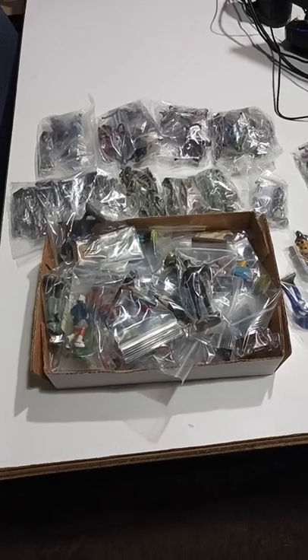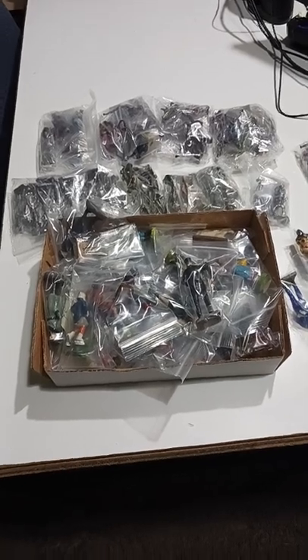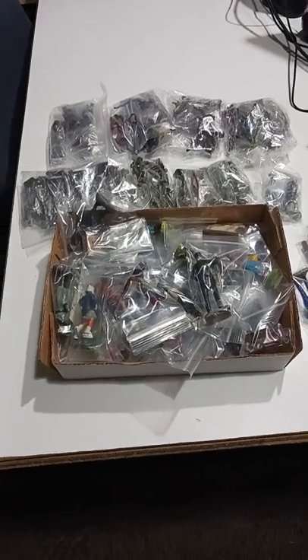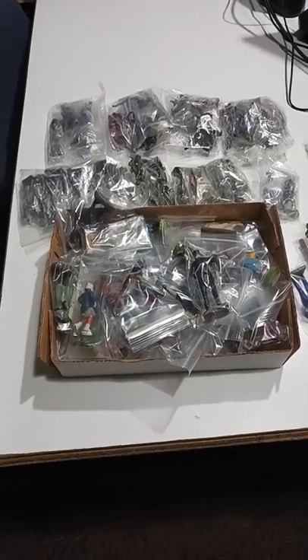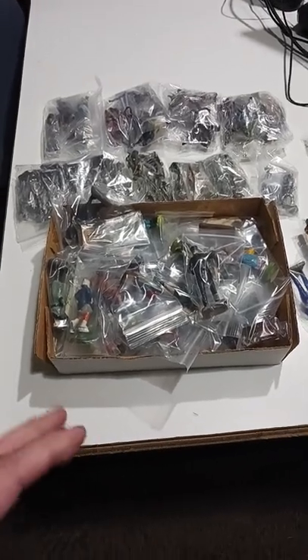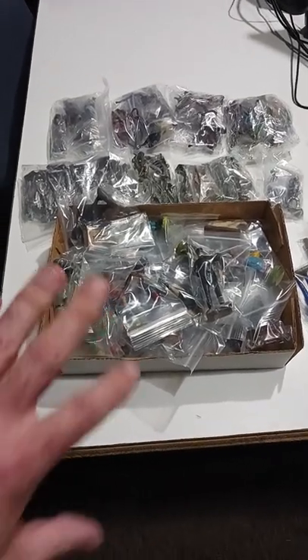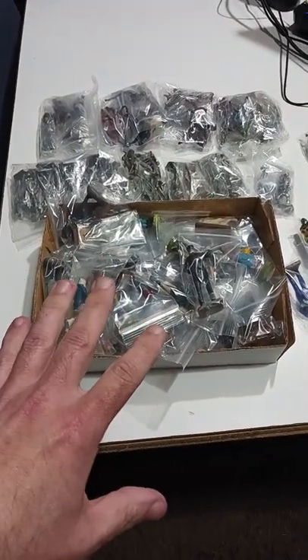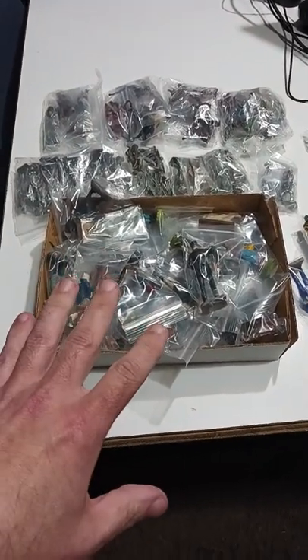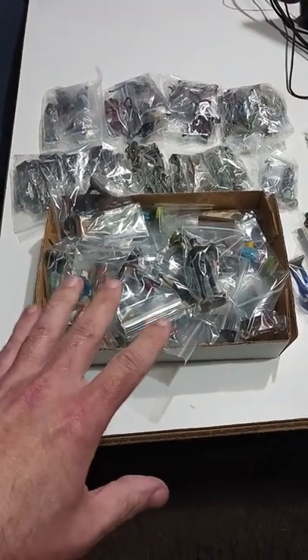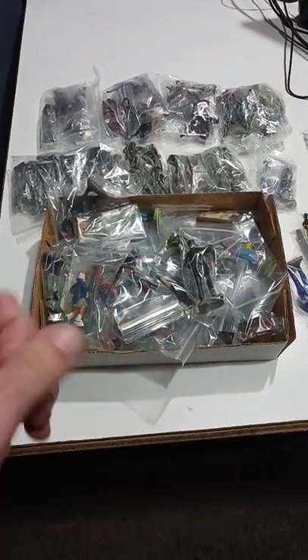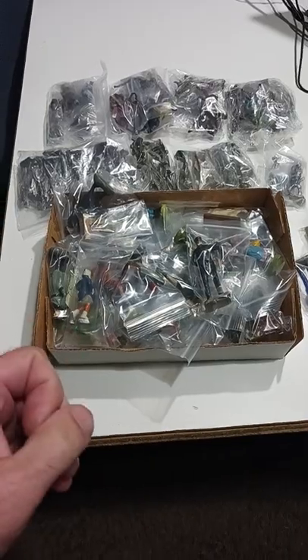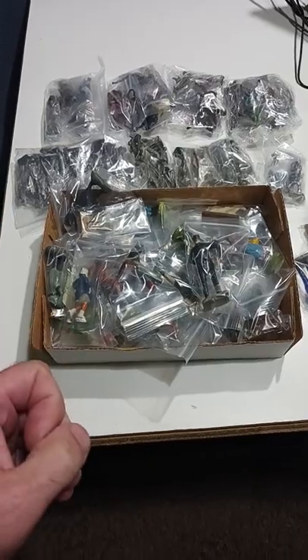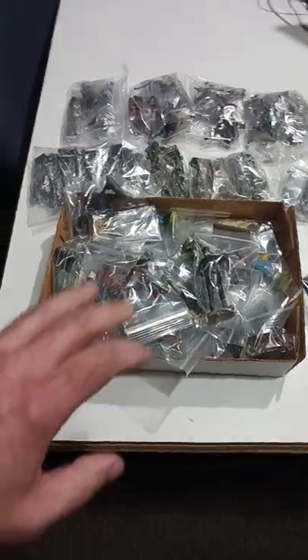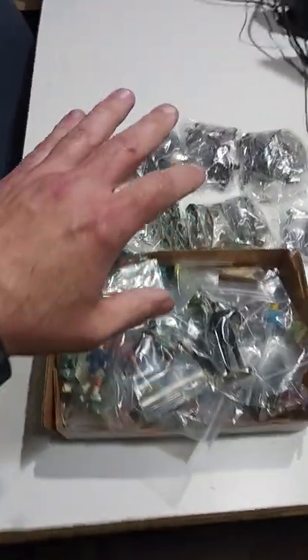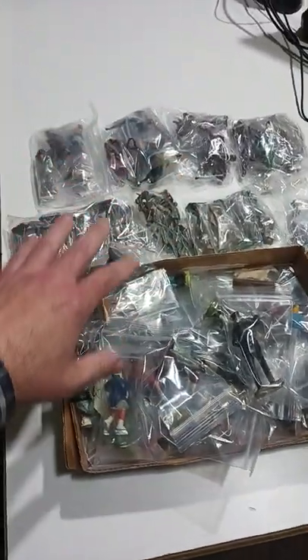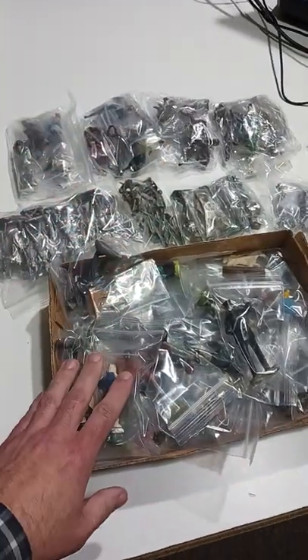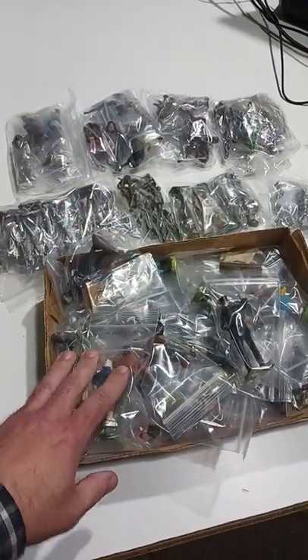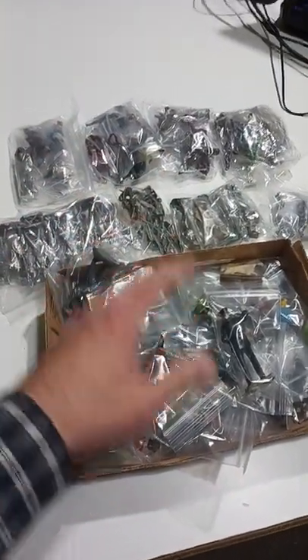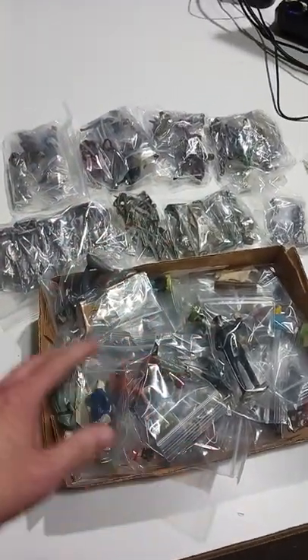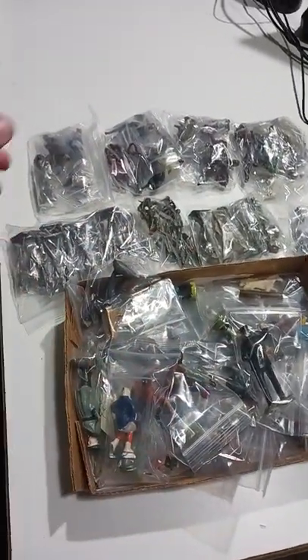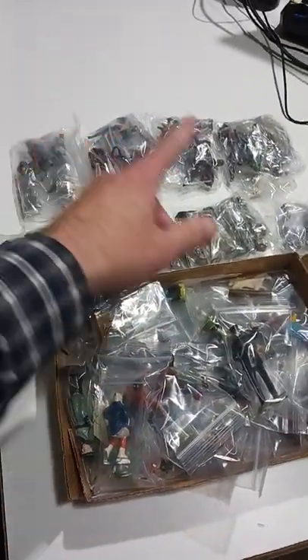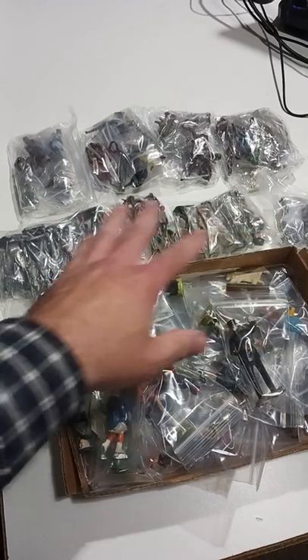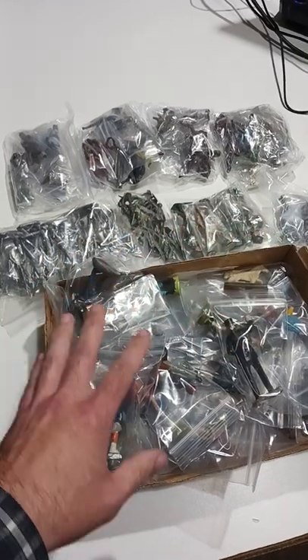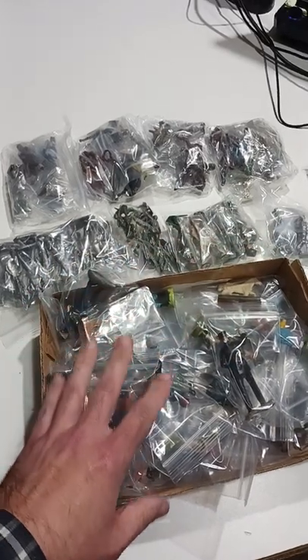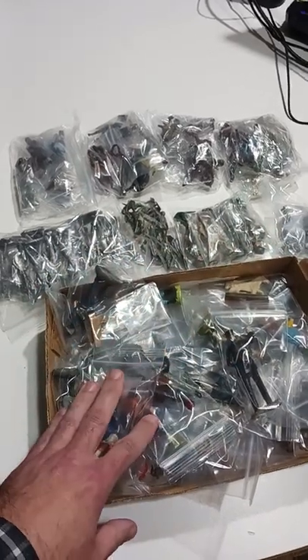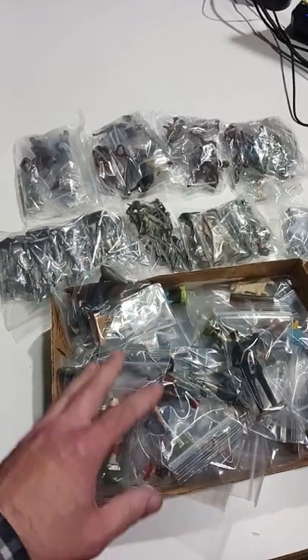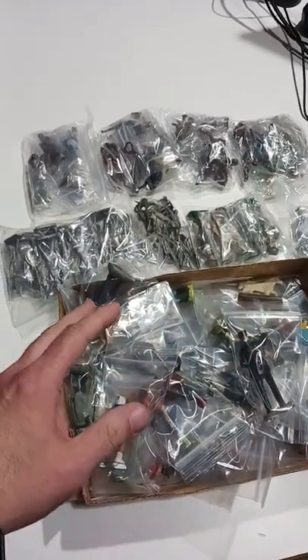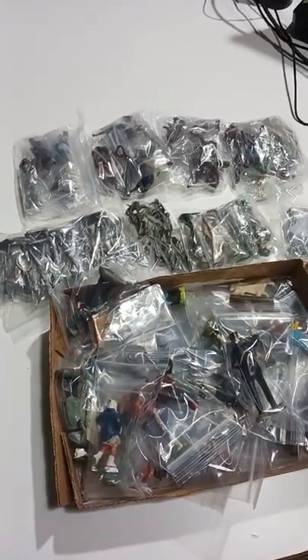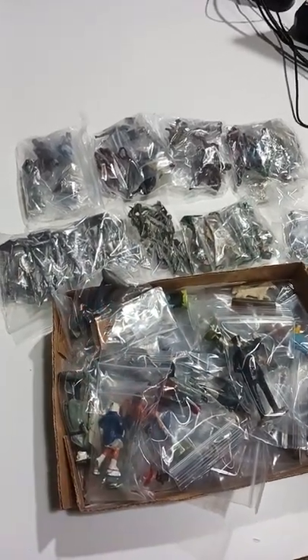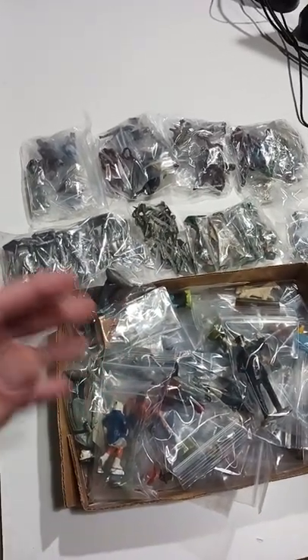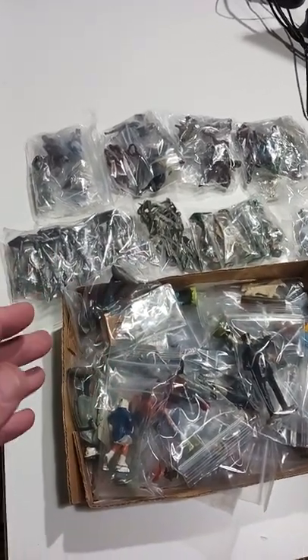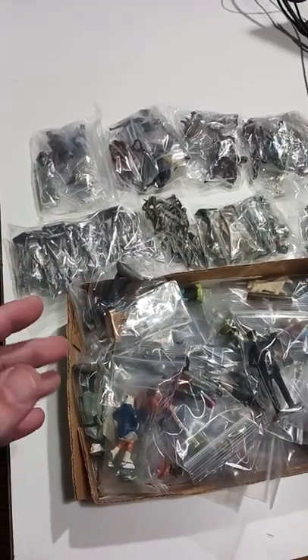Here is some of the army men that I had in the last video from yesterday. These have already been photographed, and this is the way we do it. These are pretty much lined up in the order that we photographed them, and they're going to be listed in the exact same order.